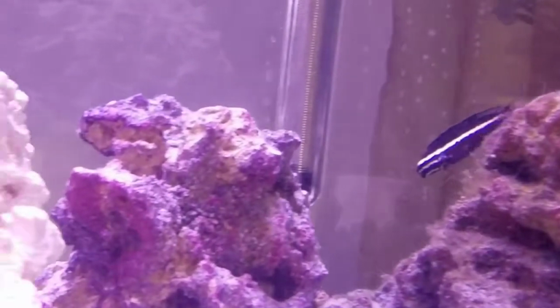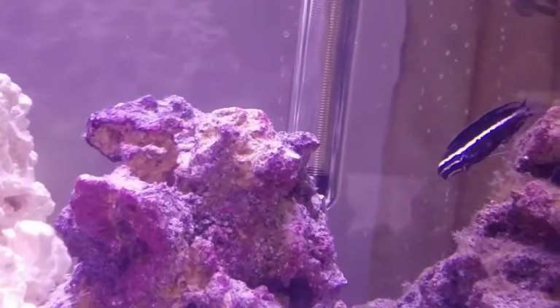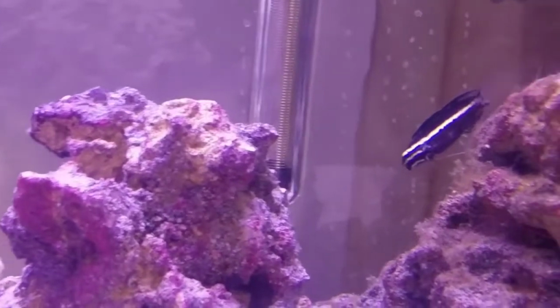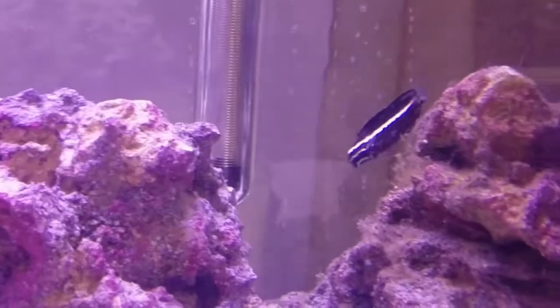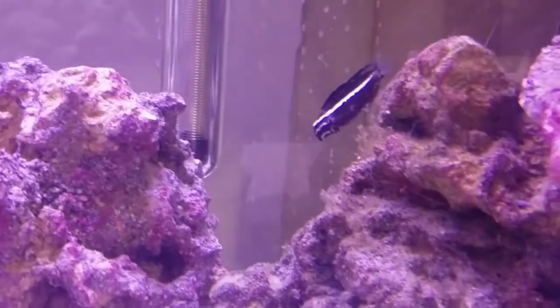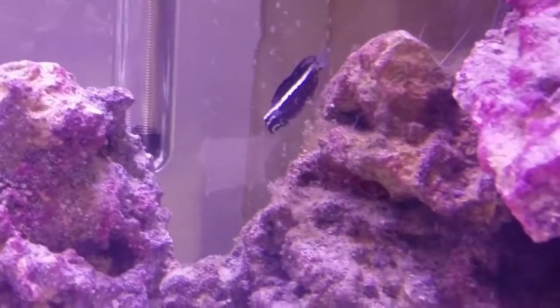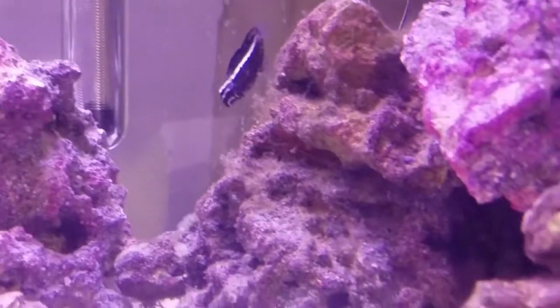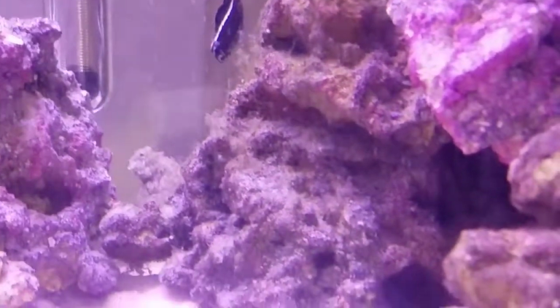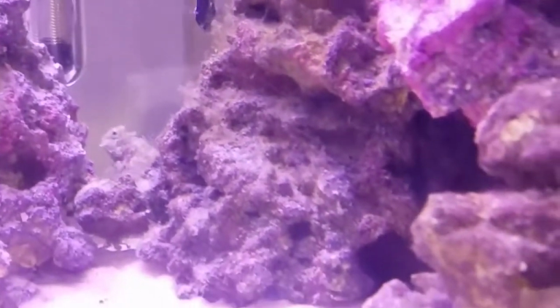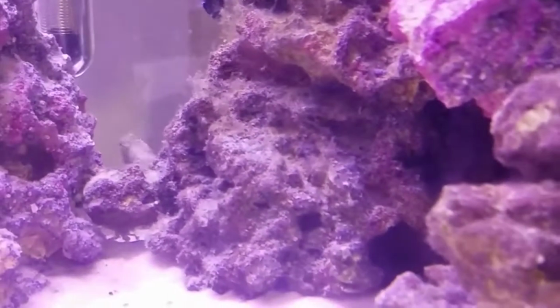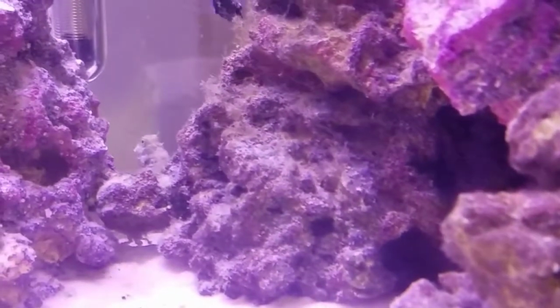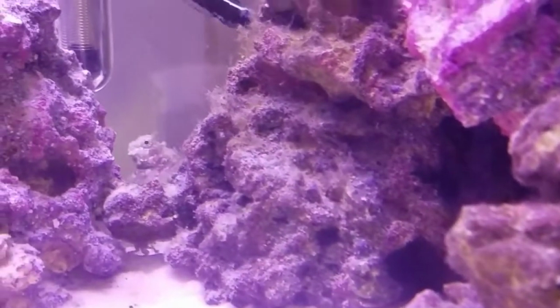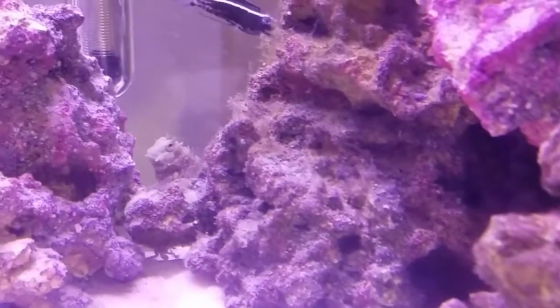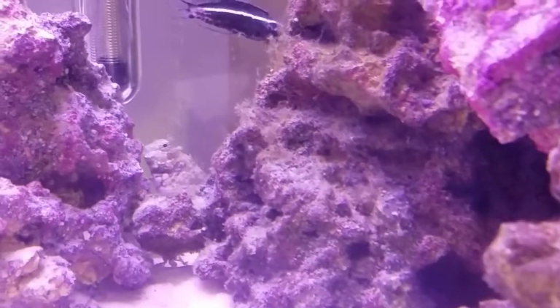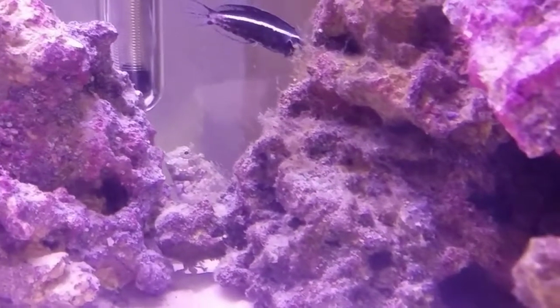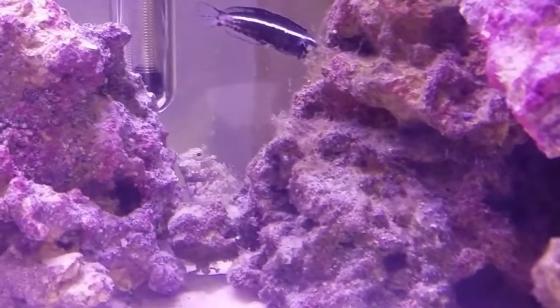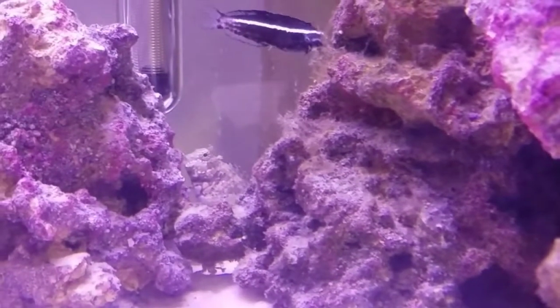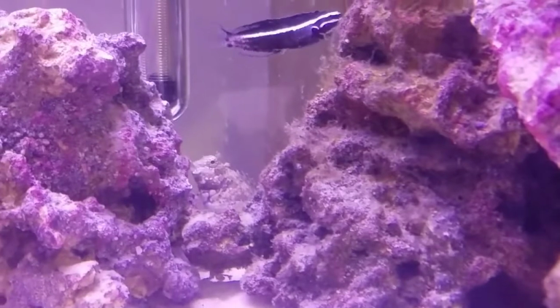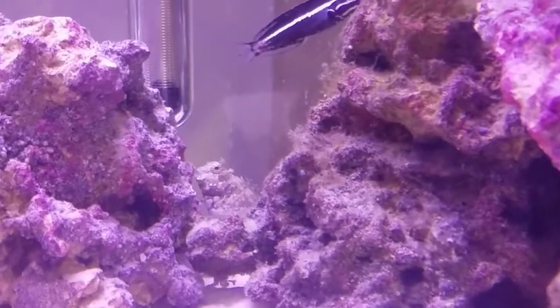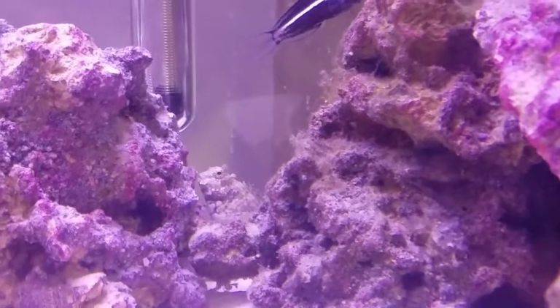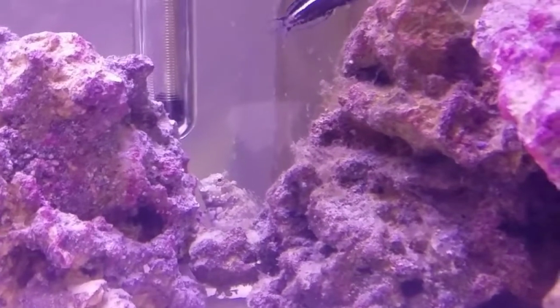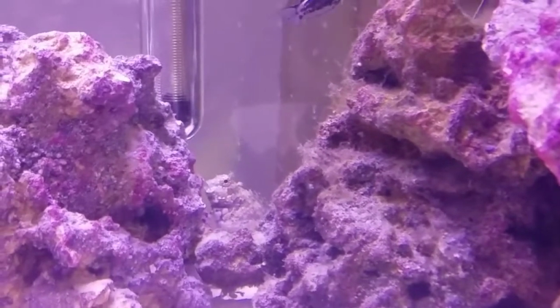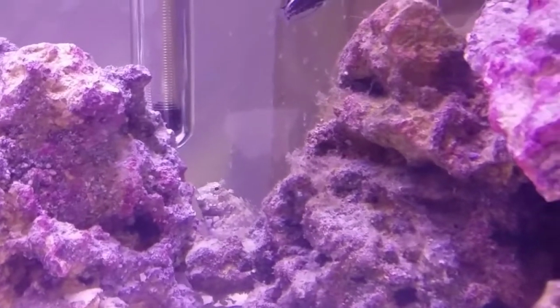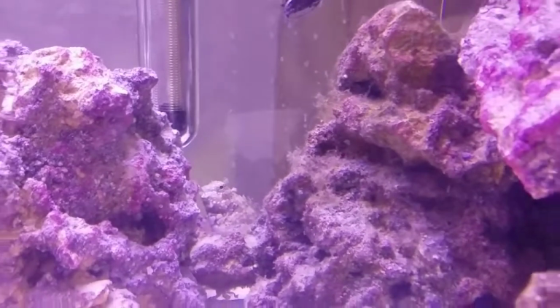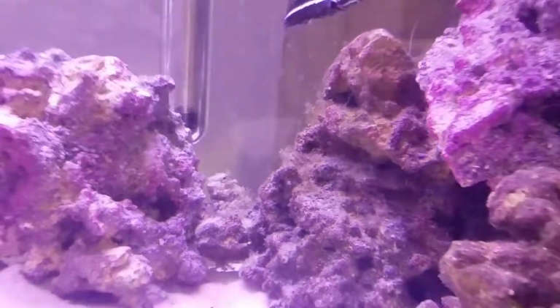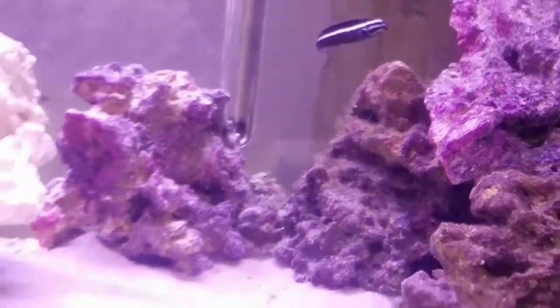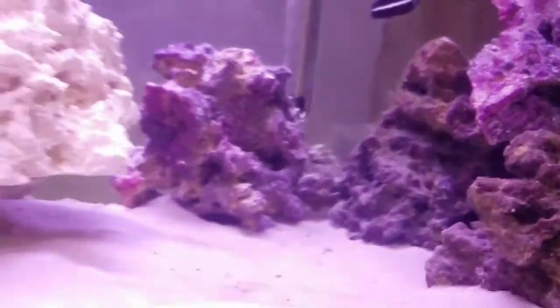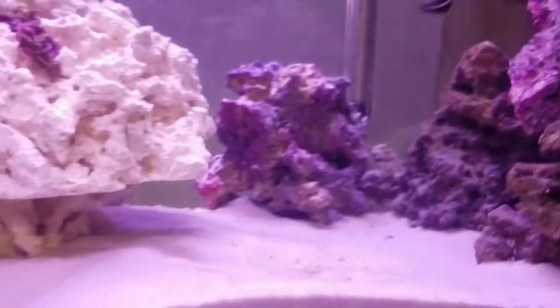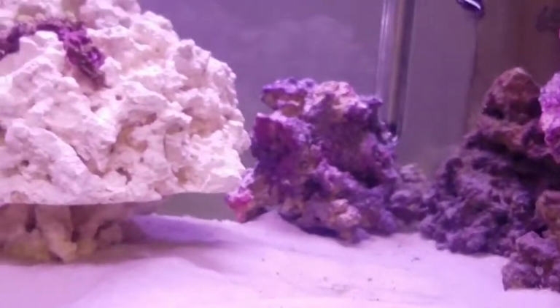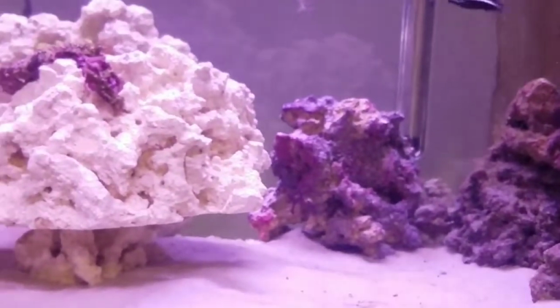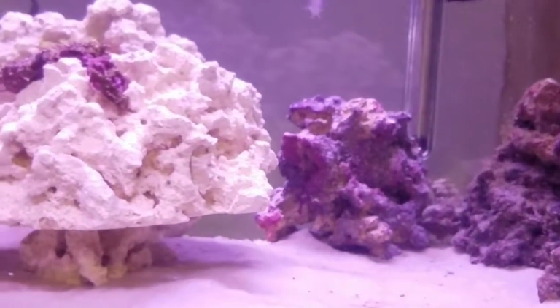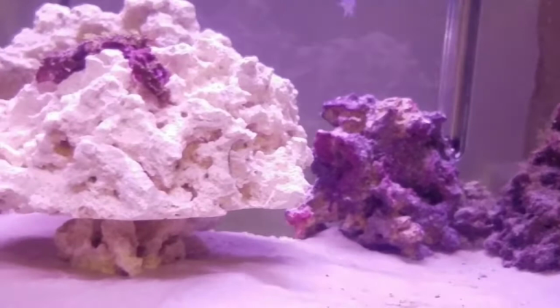I also added a peppermint shrimp in here. I love this little lawnmower blenny — so ugly, fat, beautiful. There's also a goby in here; I don't know where it's hiding.